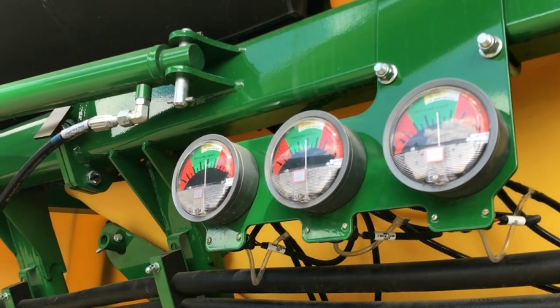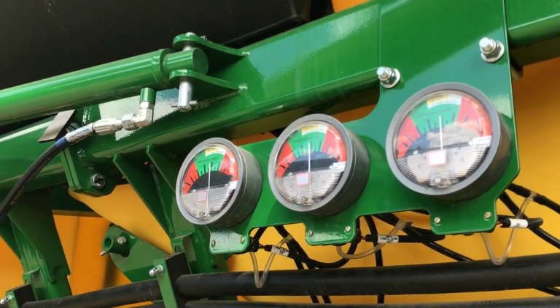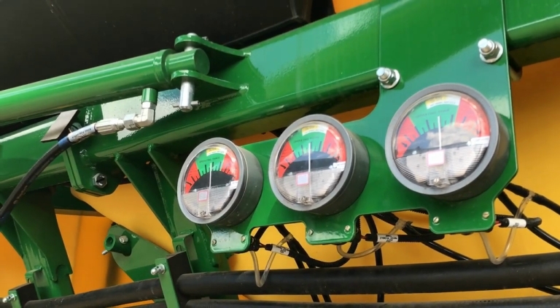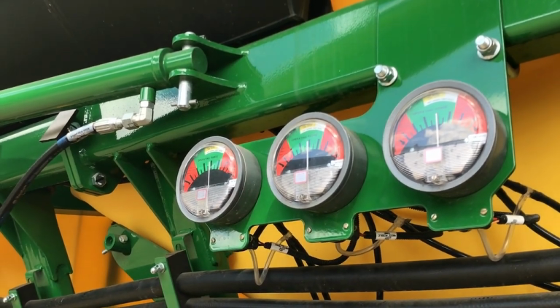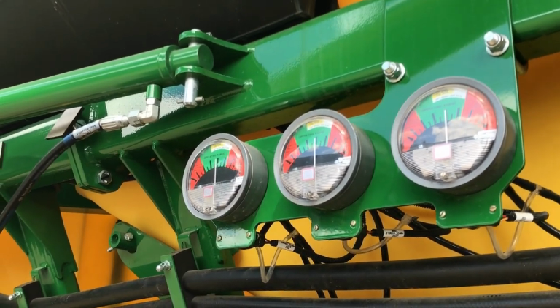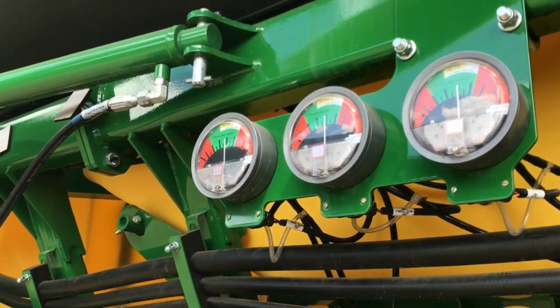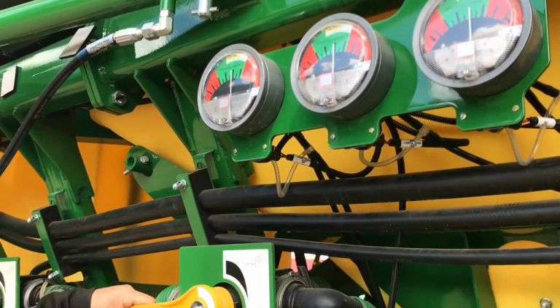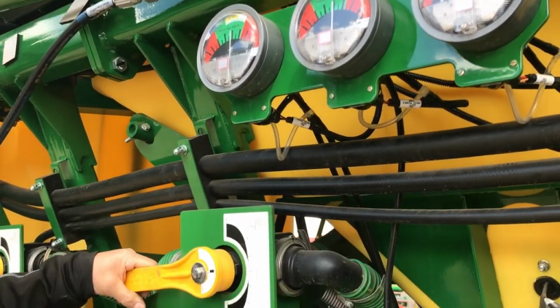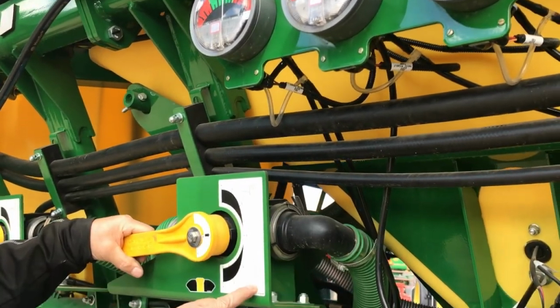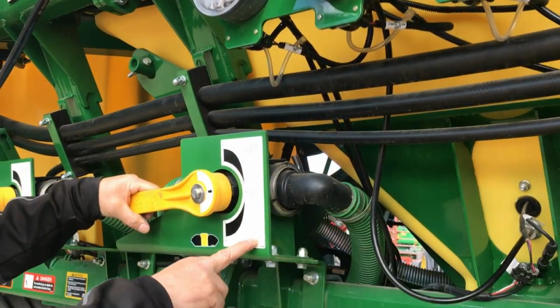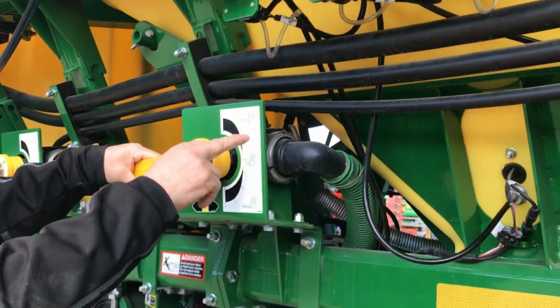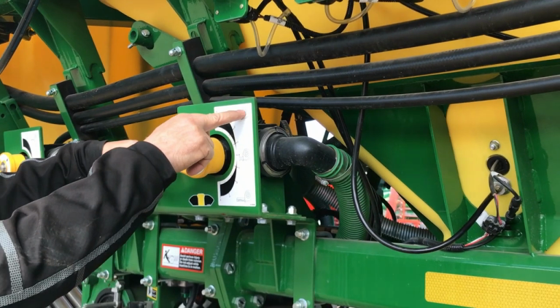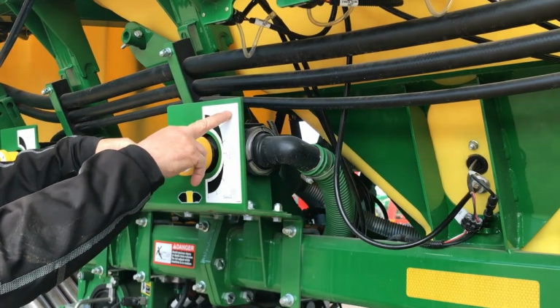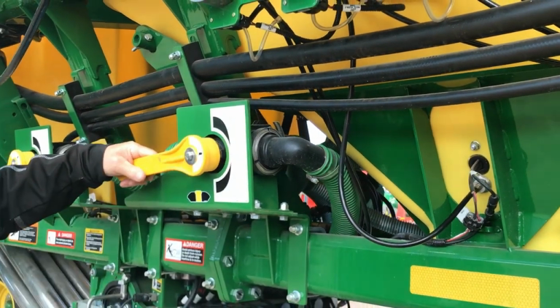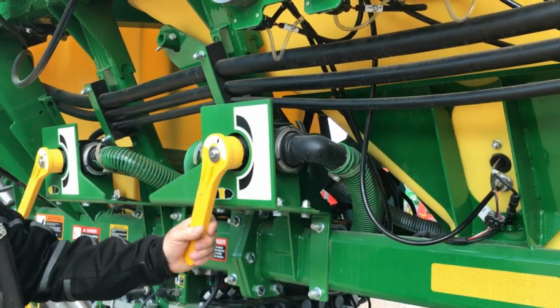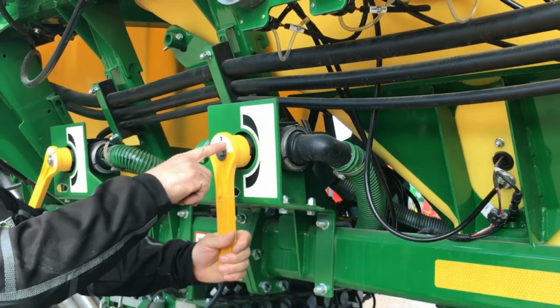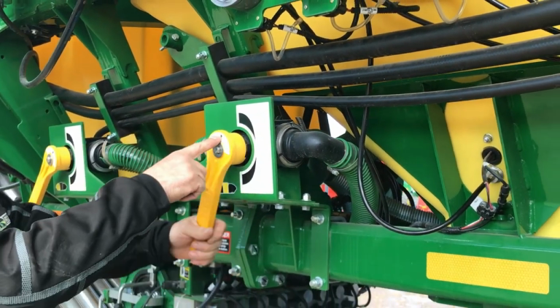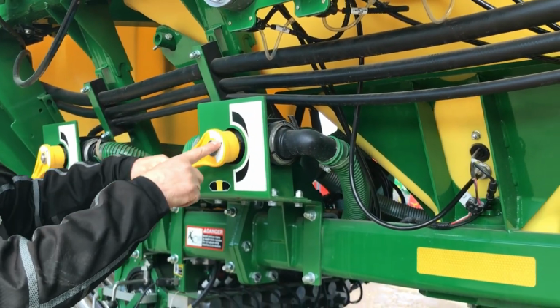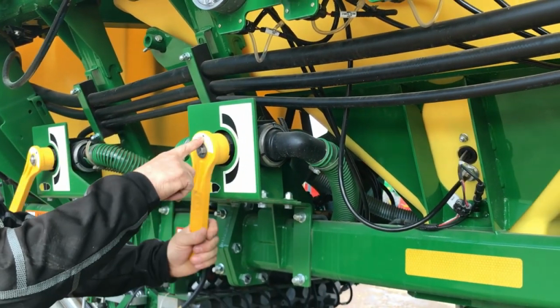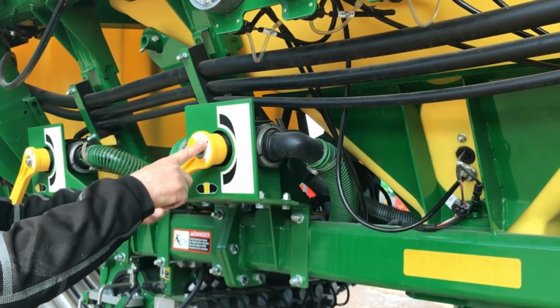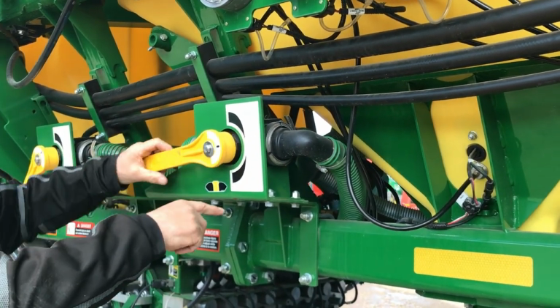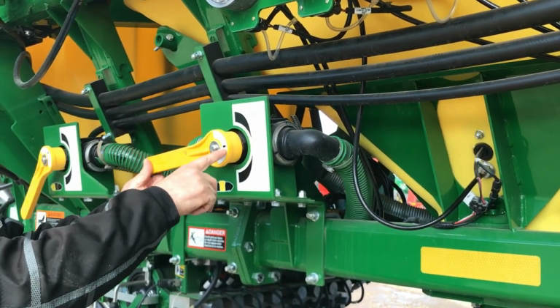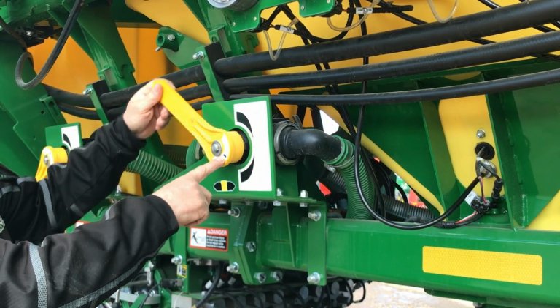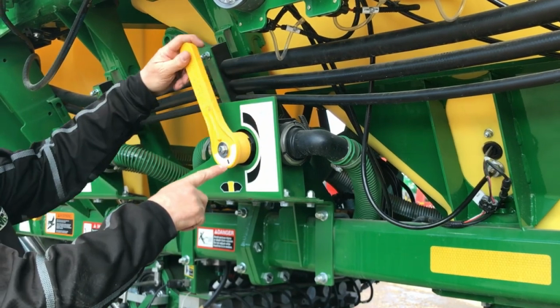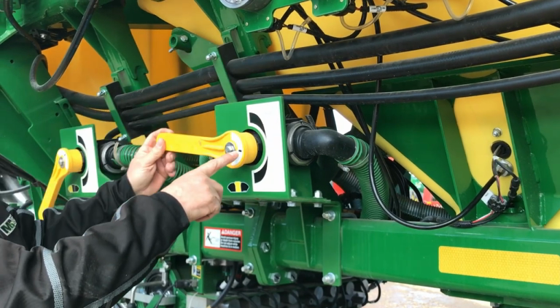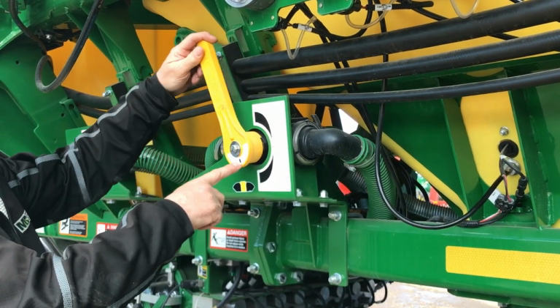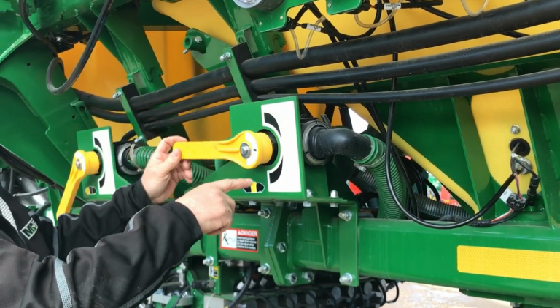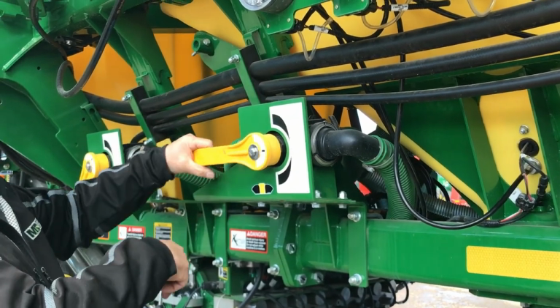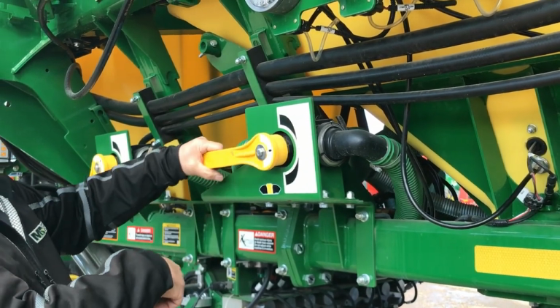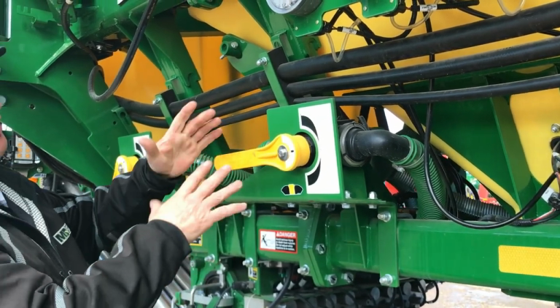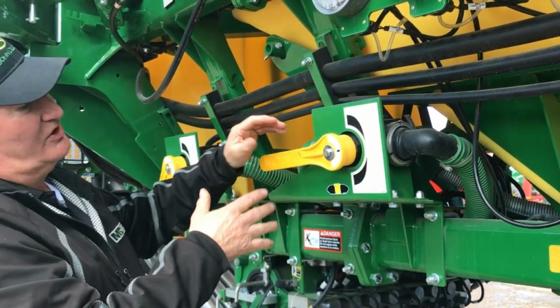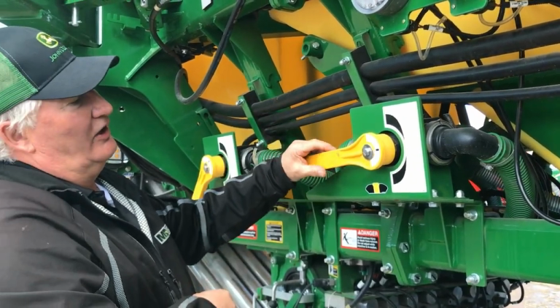You'll notice there's a picture of the fan up here and a picture of the fan down here. Of course, if you're top shooting, you're adjusting with the arrow from up to here. If you're bottom shooting, you're adjusting down into here, and that's your middle off position.